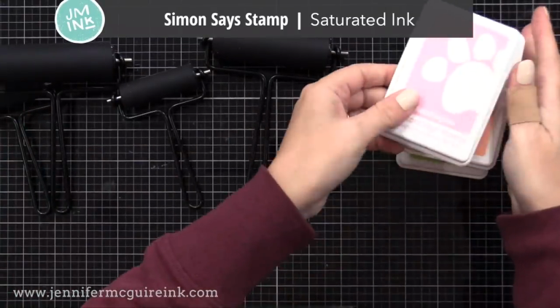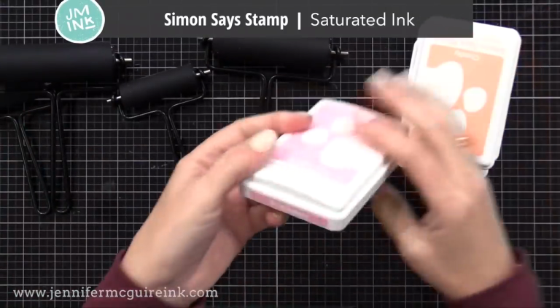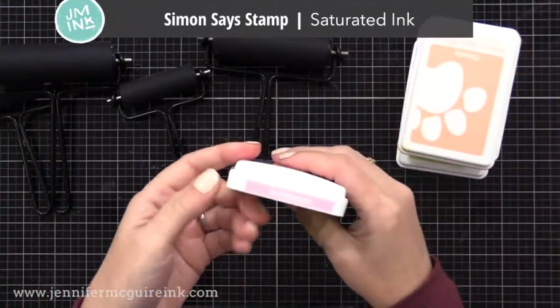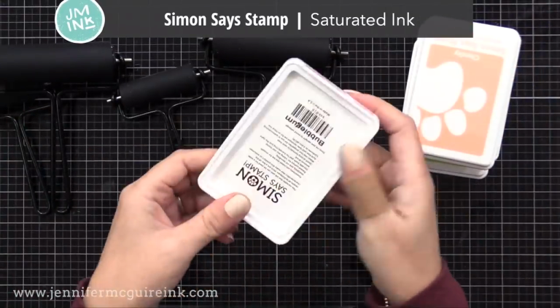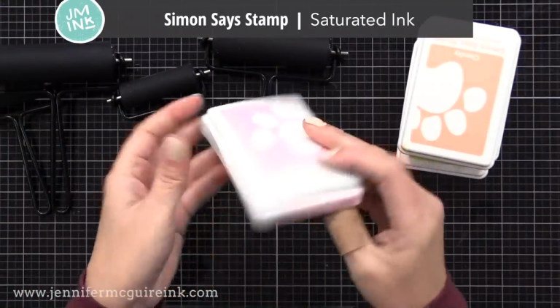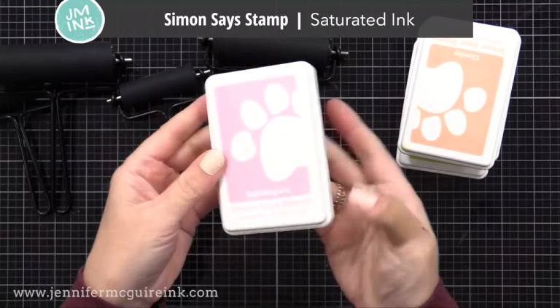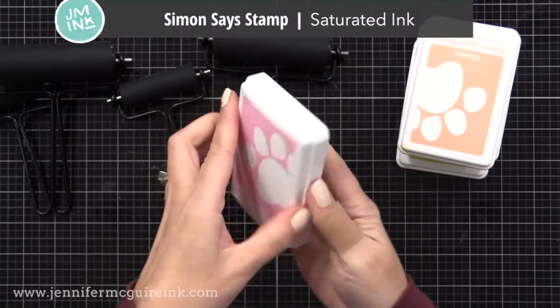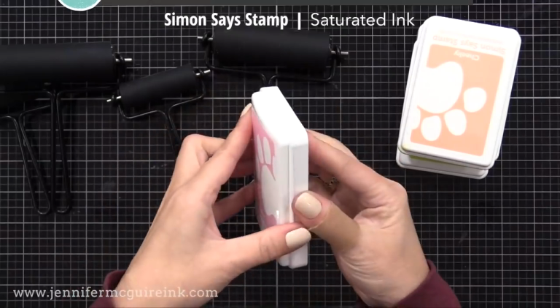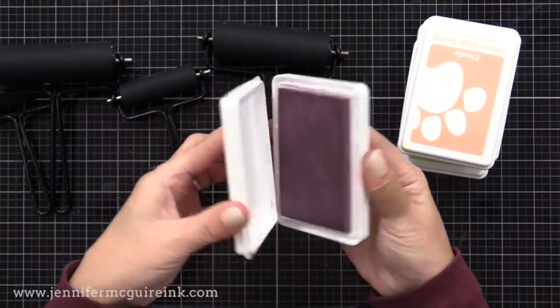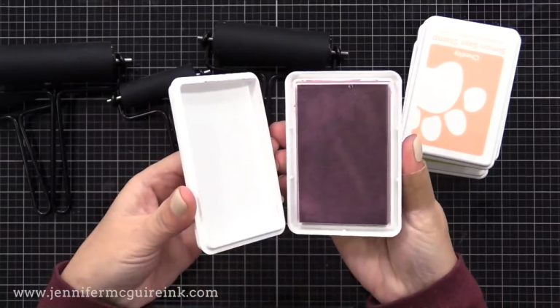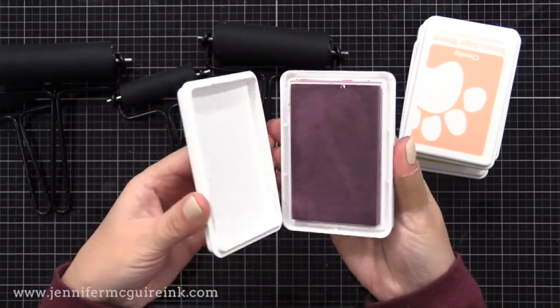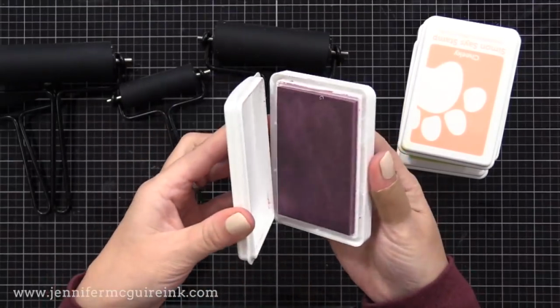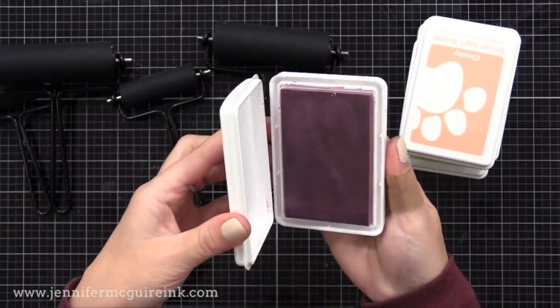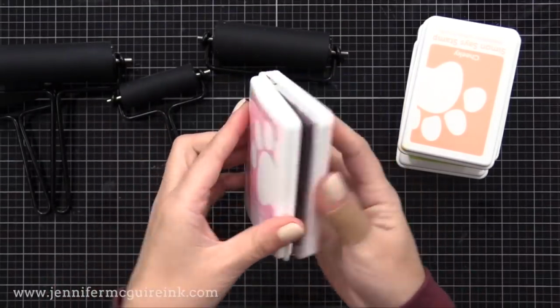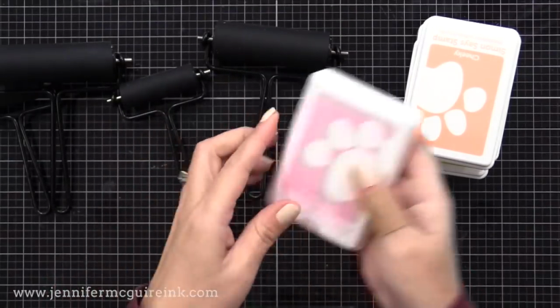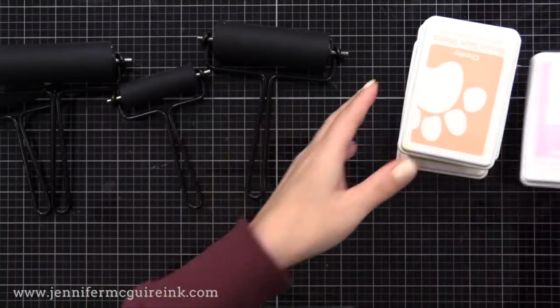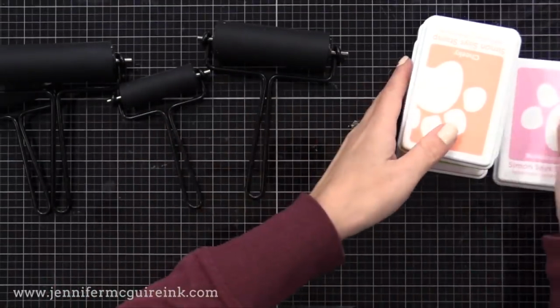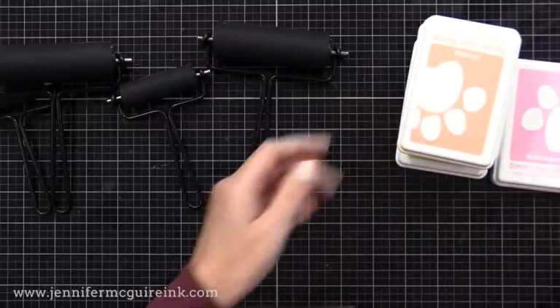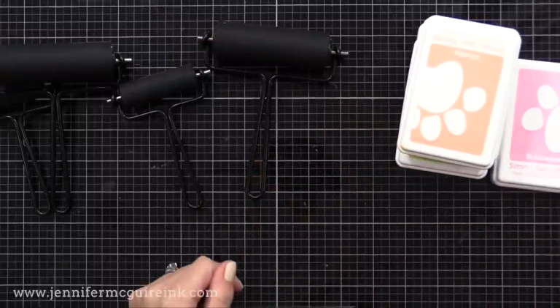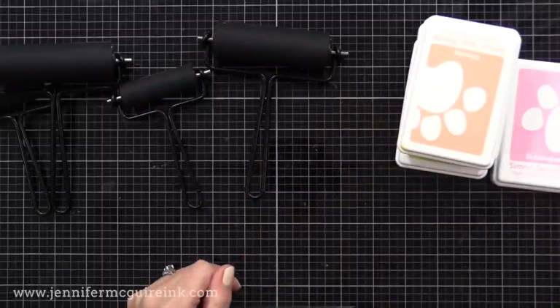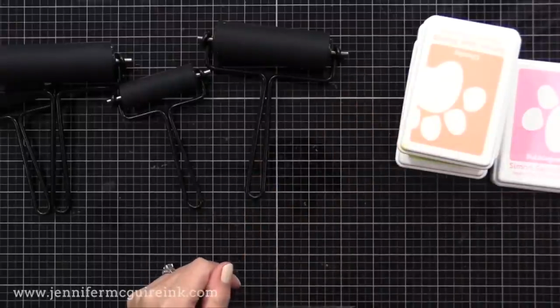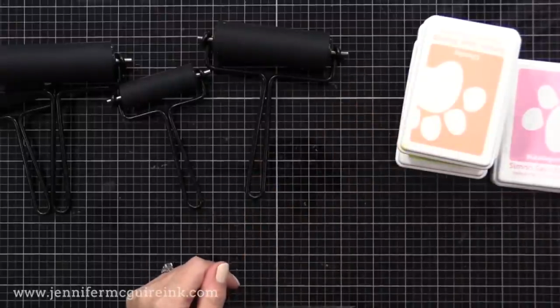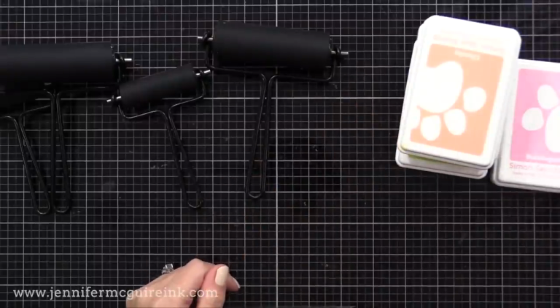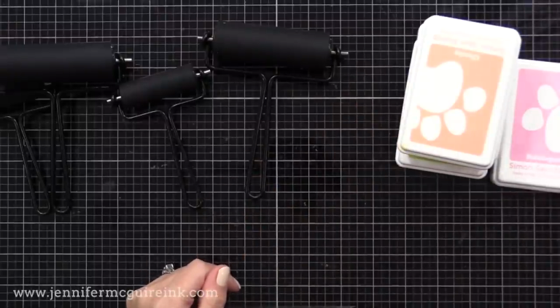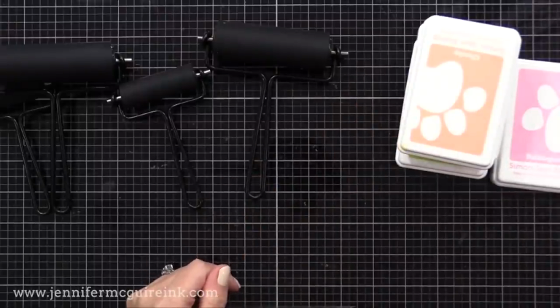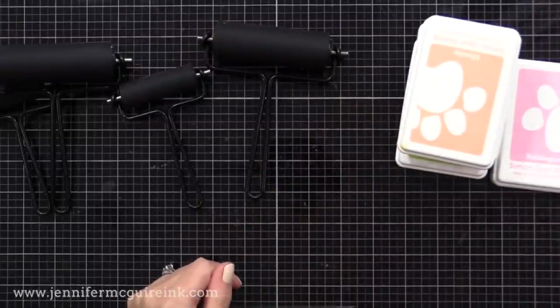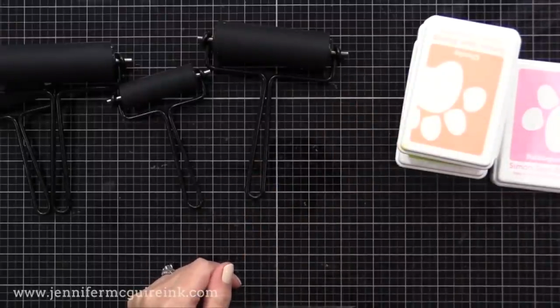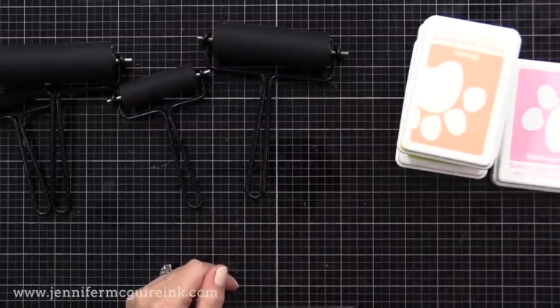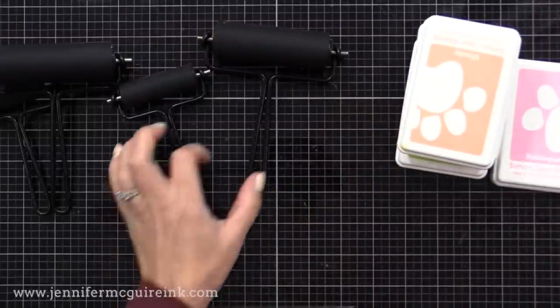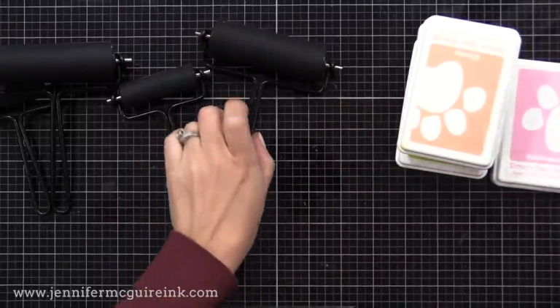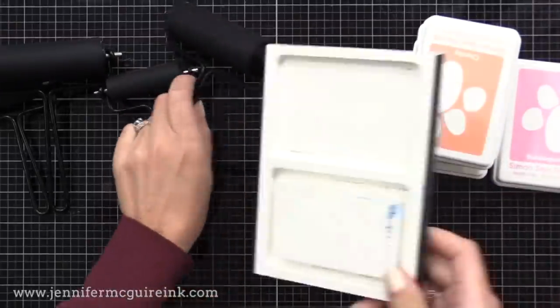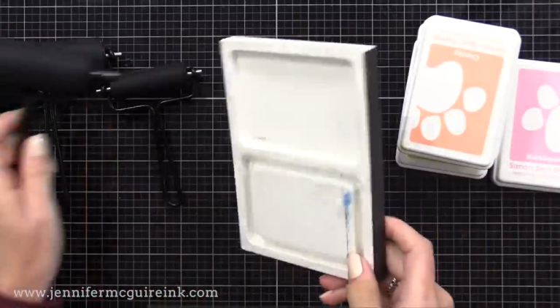You can use any dye, pigment, distress, or distress oxide ink. I'm using Simon Says Stamp Saturated Inks, just because I love the colors and they seem to work great with a brayer, but use whatever you have.